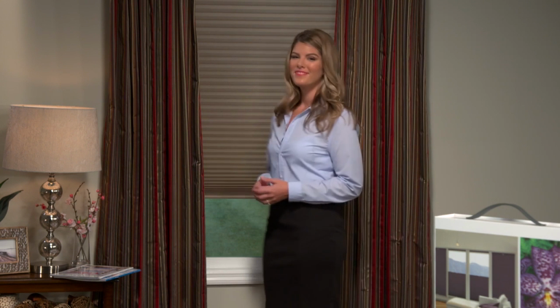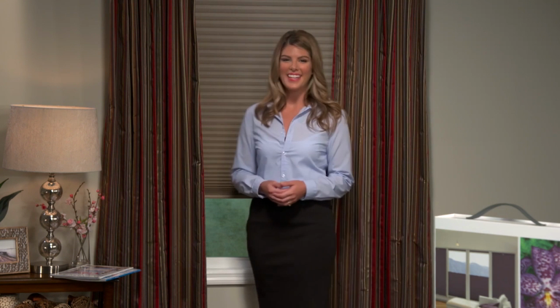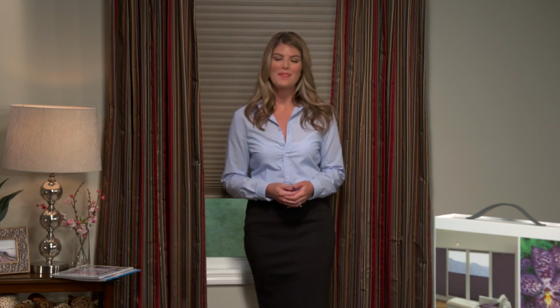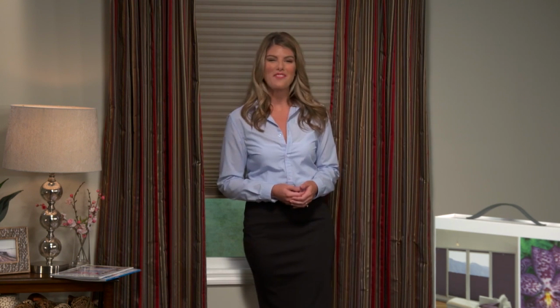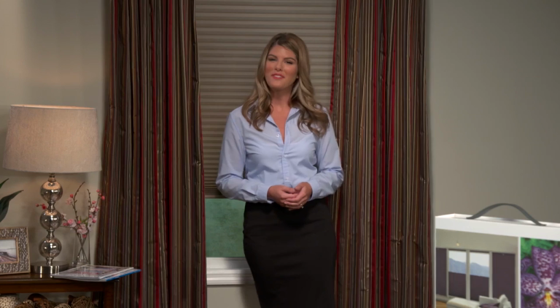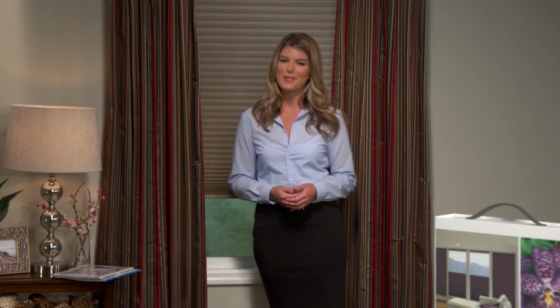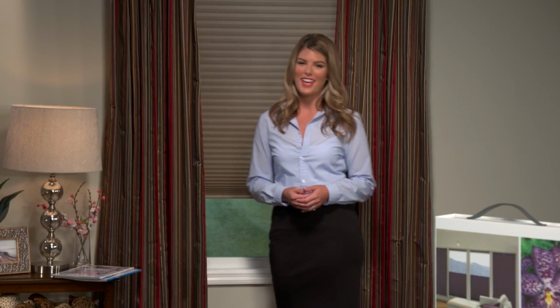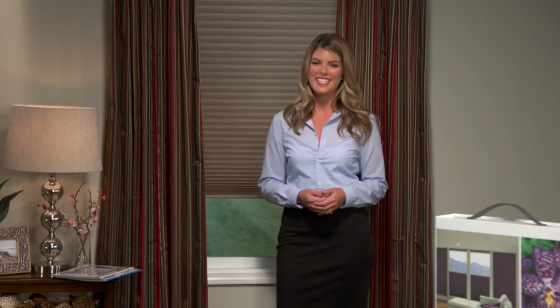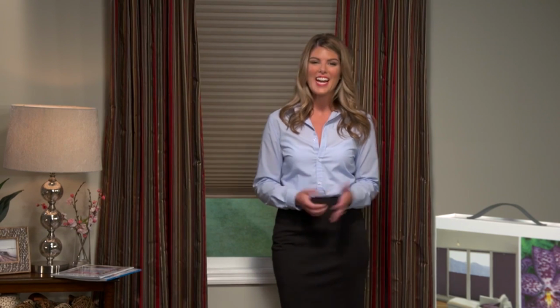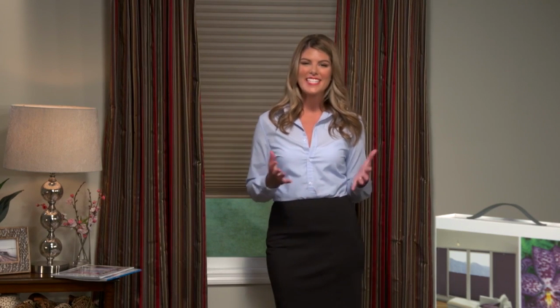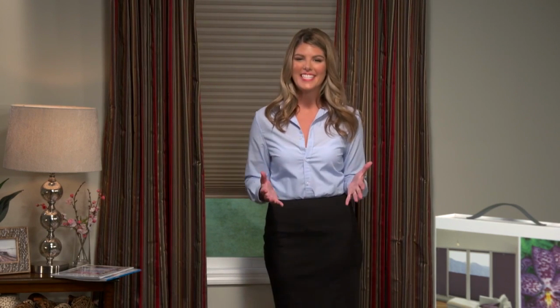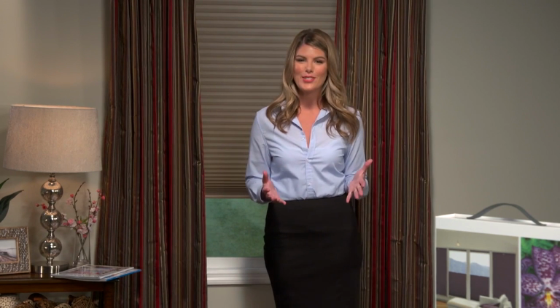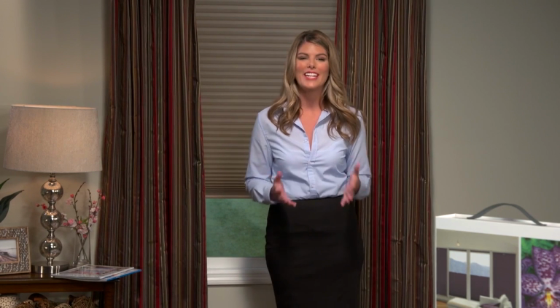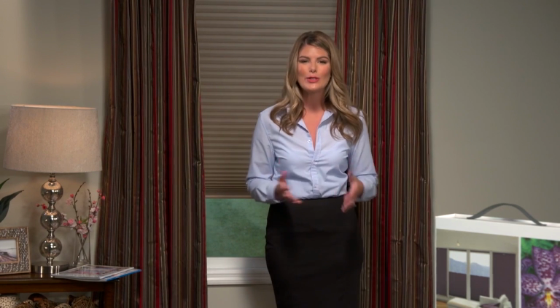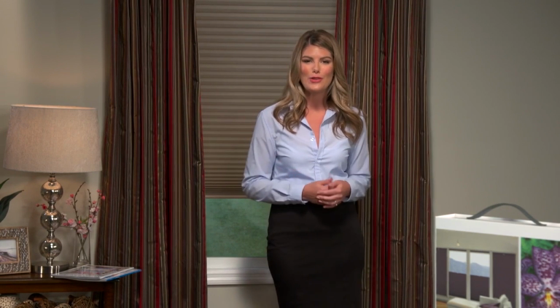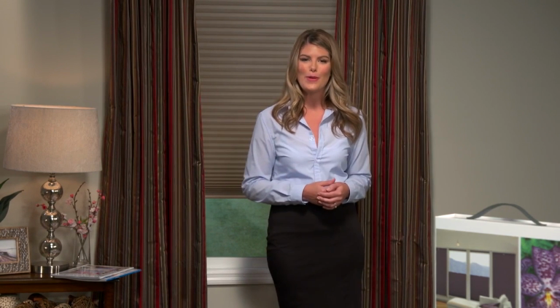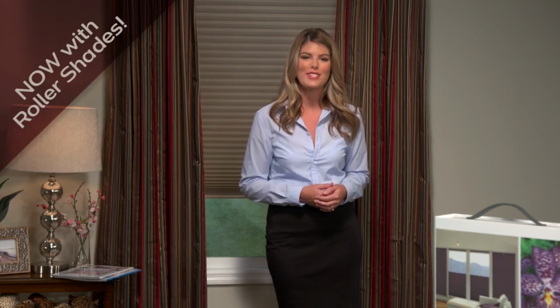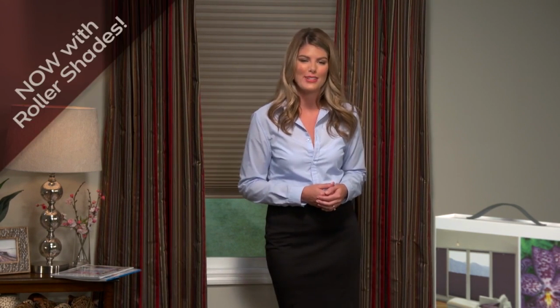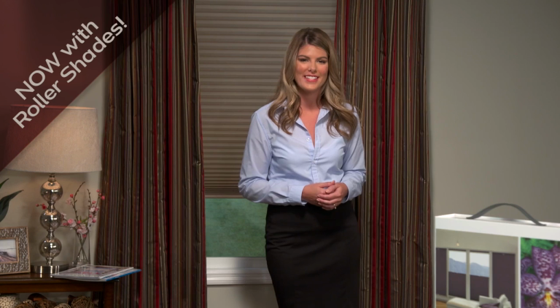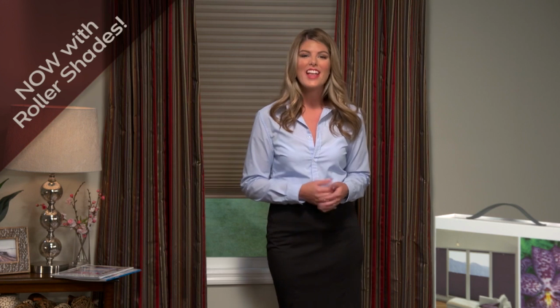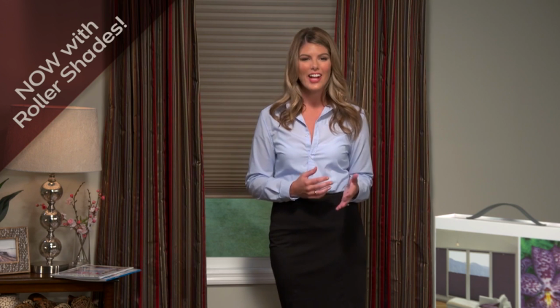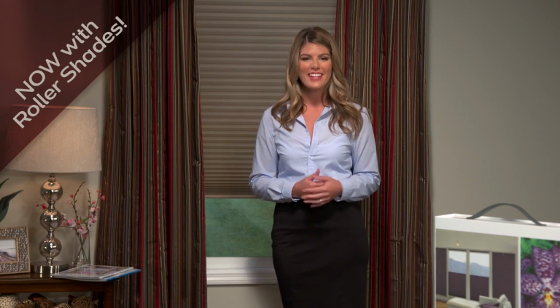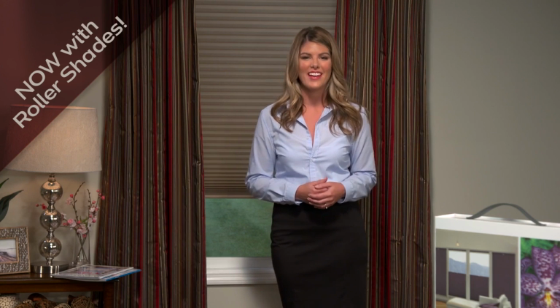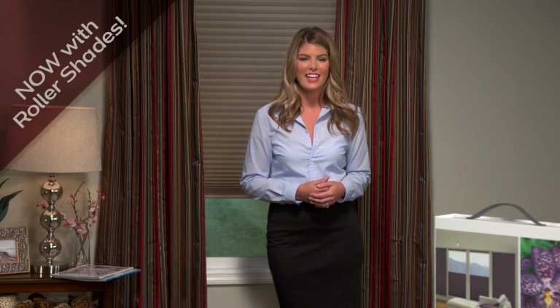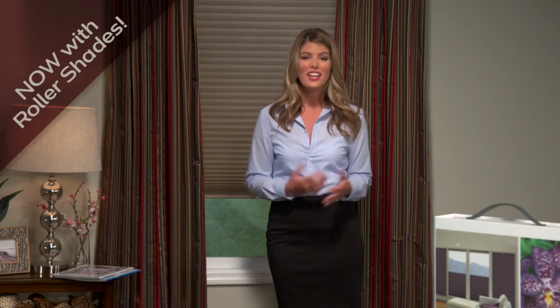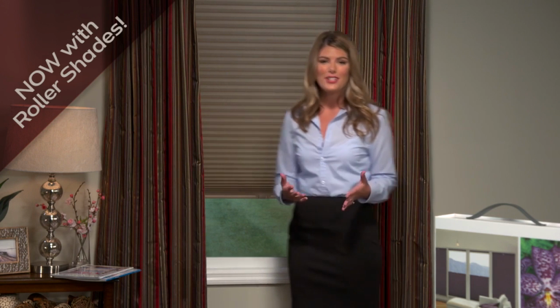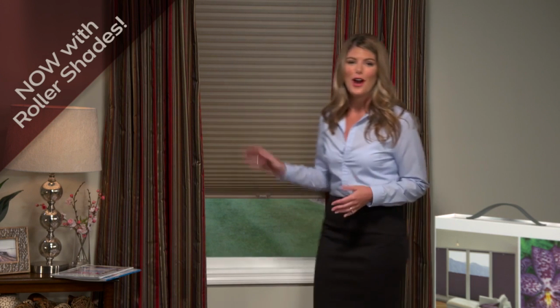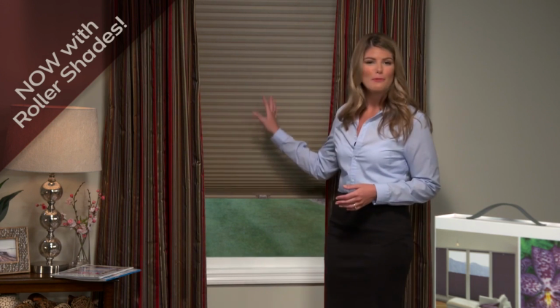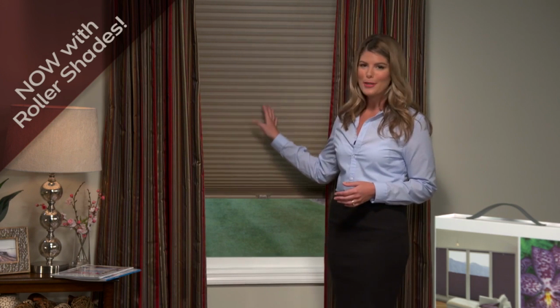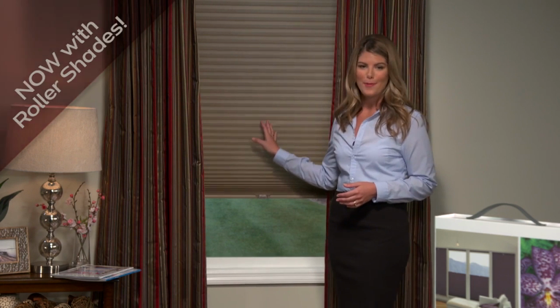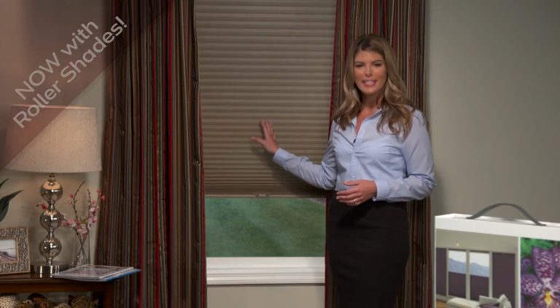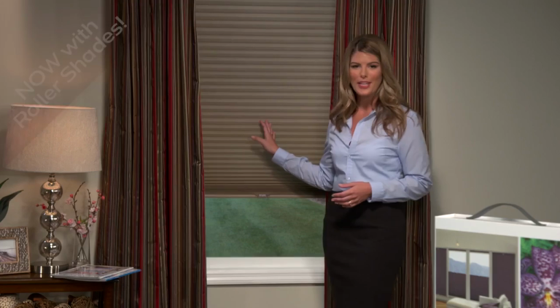Hi, I'm Deanna from Comfort Tech's Window Fashions. I'm excited to introduce an exclusive new program for cellular shades, the Color Luxe Designer Collection featuring our most popular fabric, linen weave.